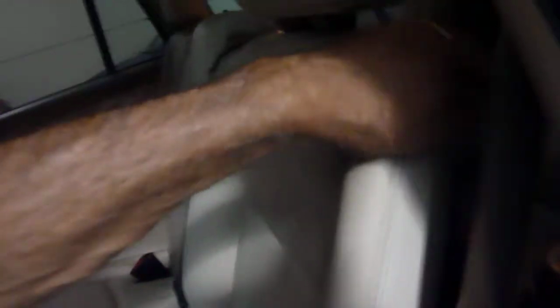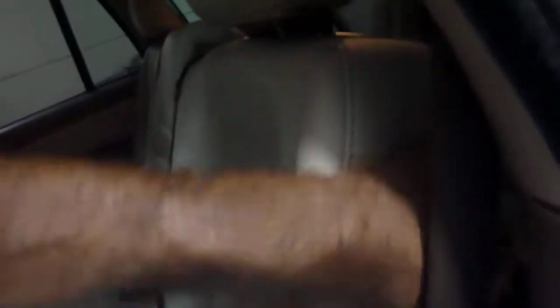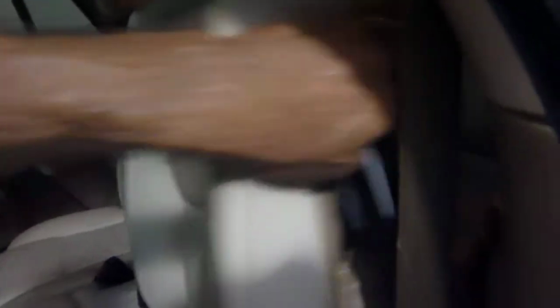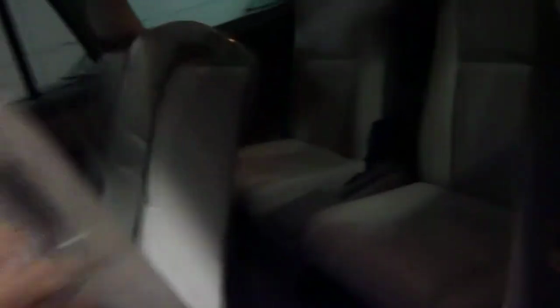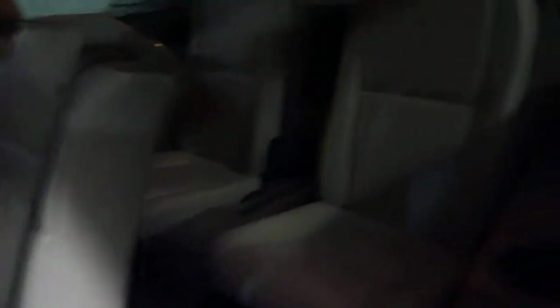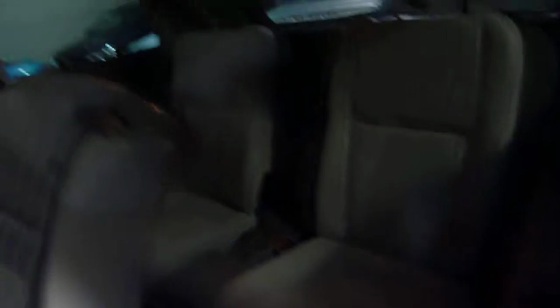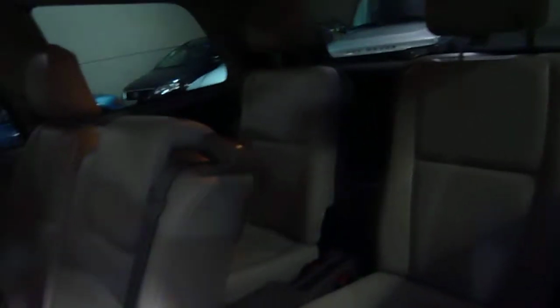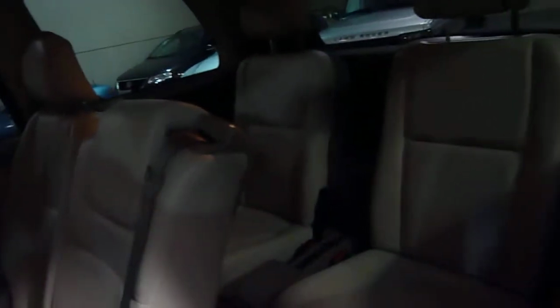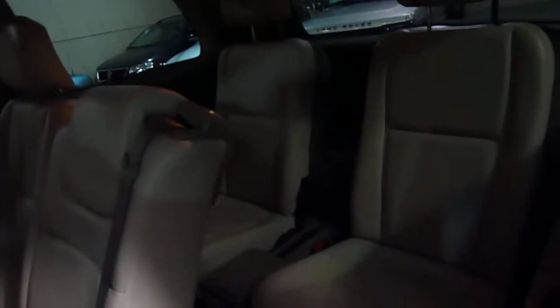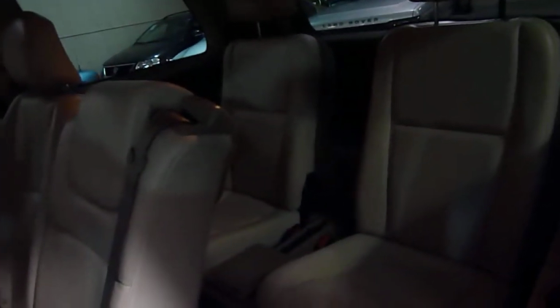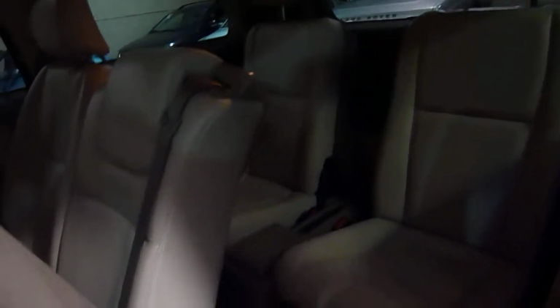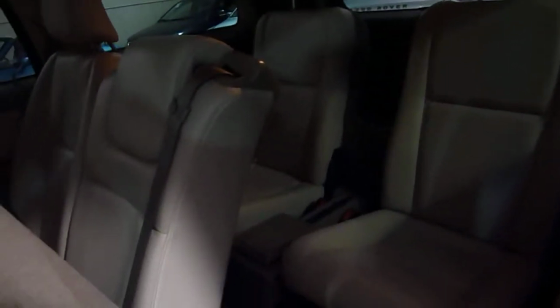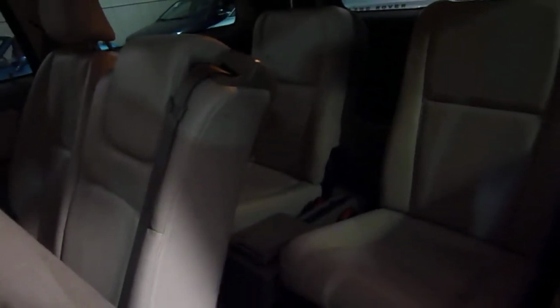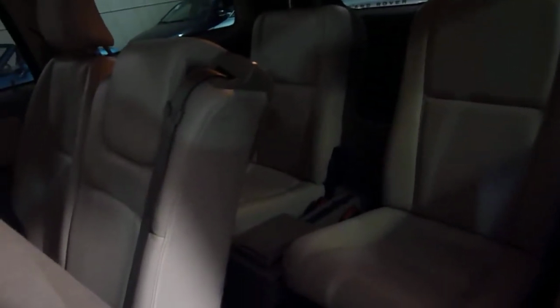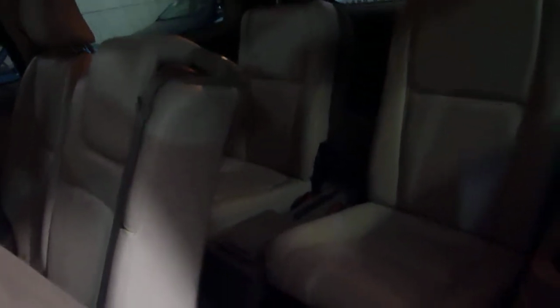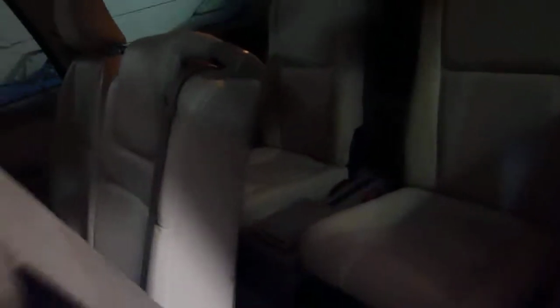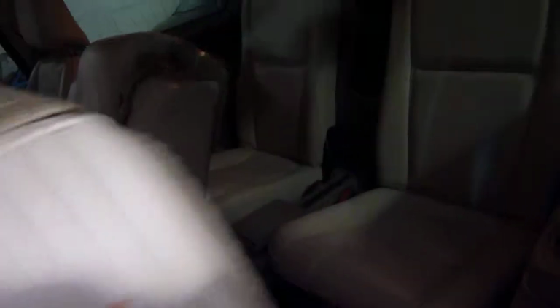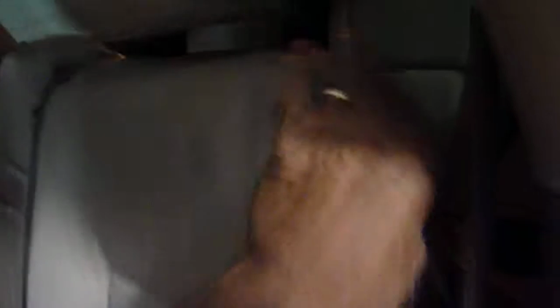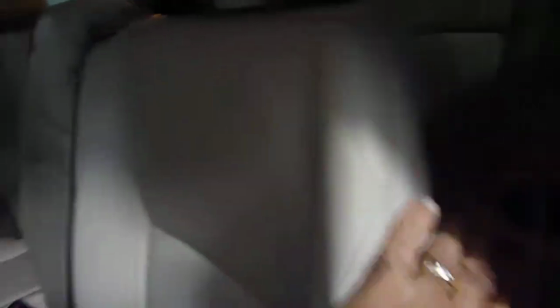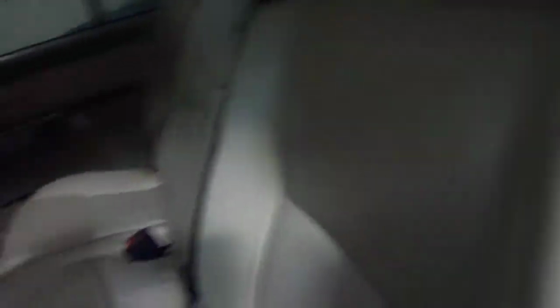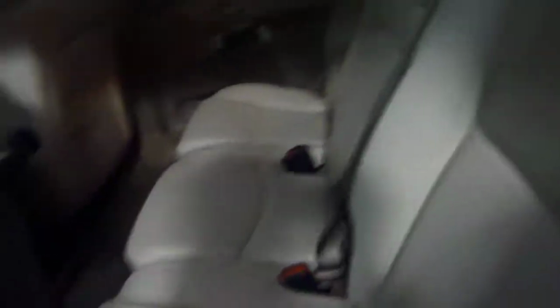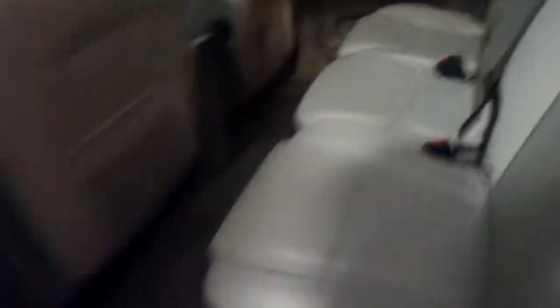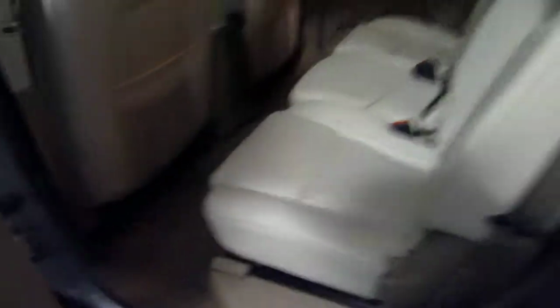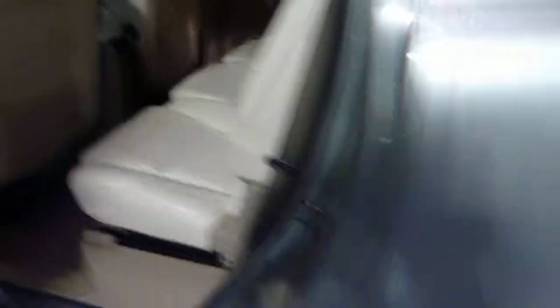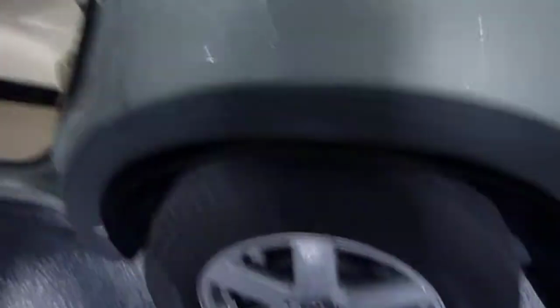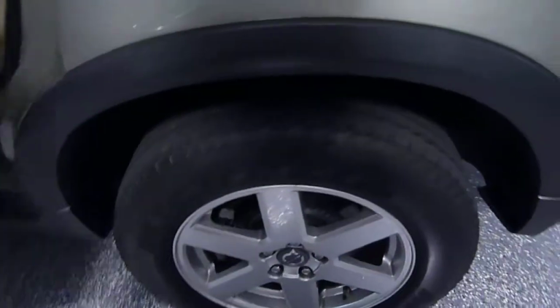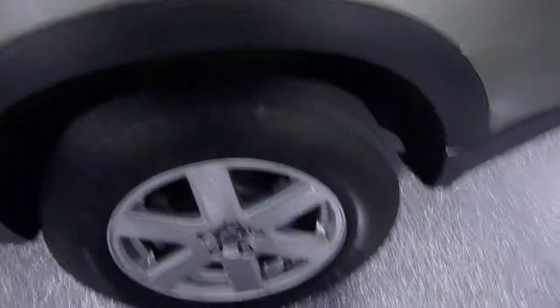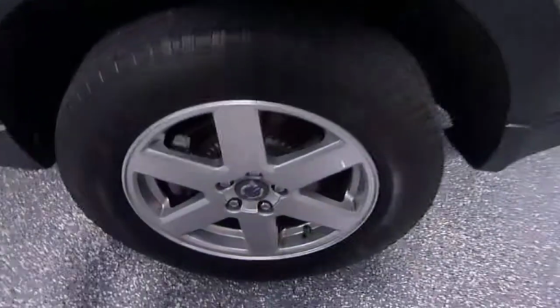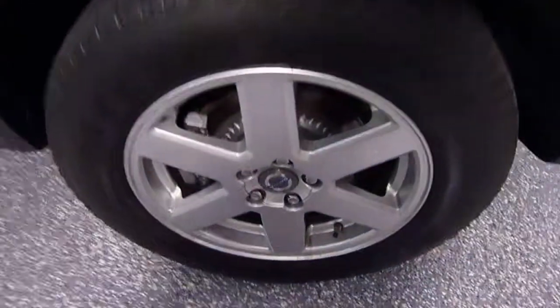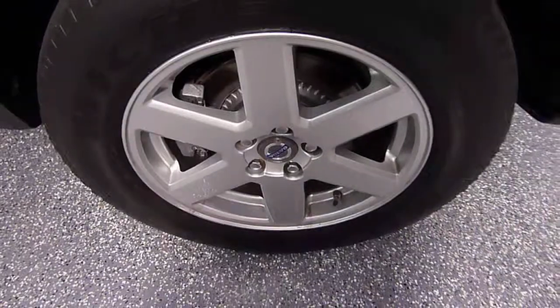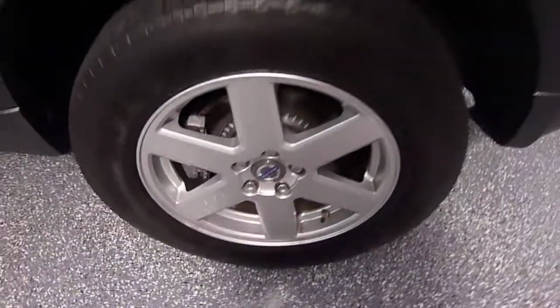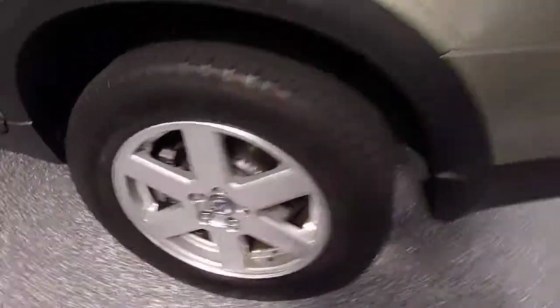Naturally we have the rear jump seats which will fold down for additional cargo space. The wheels are in excellent condition.